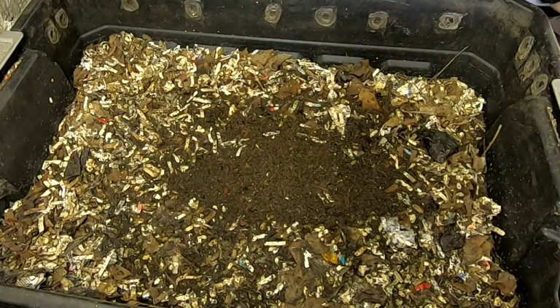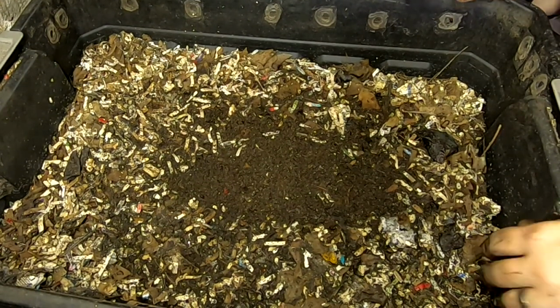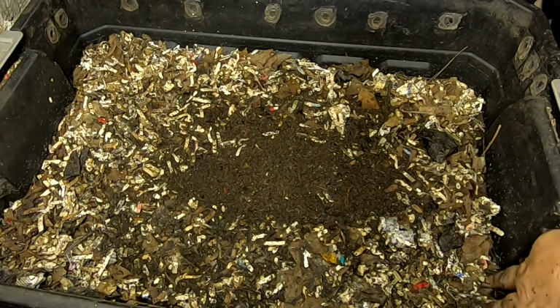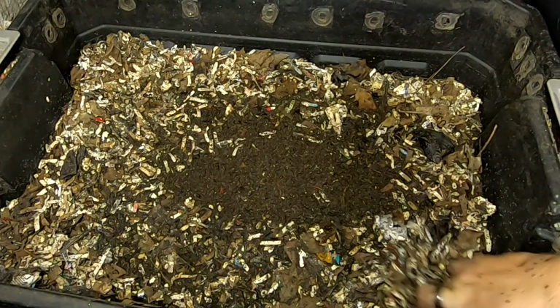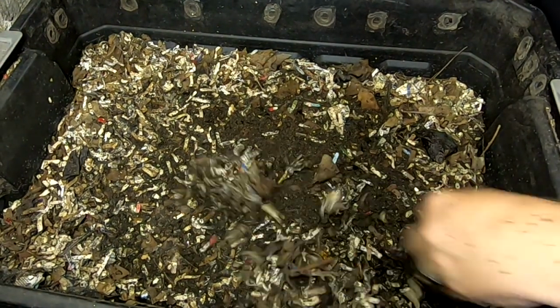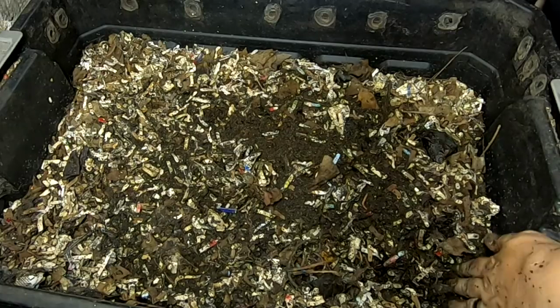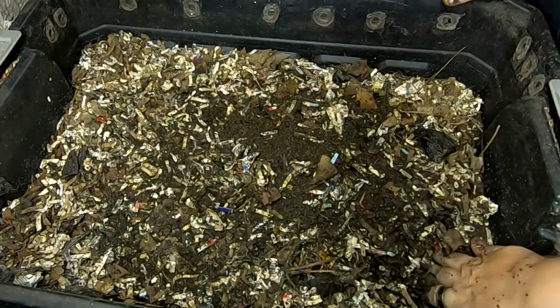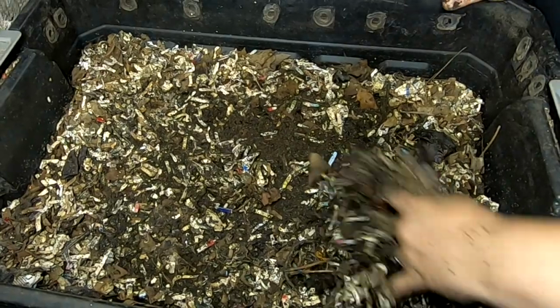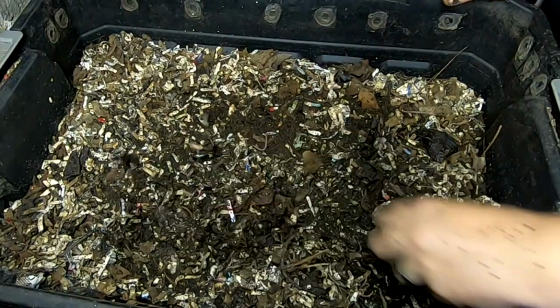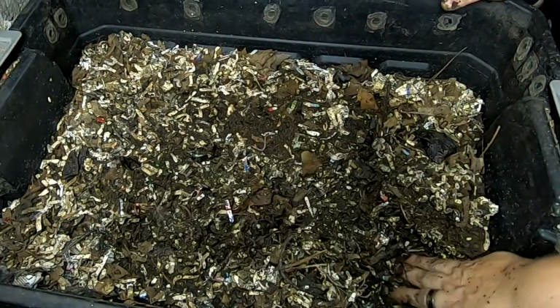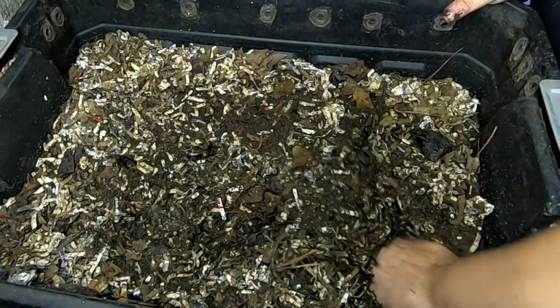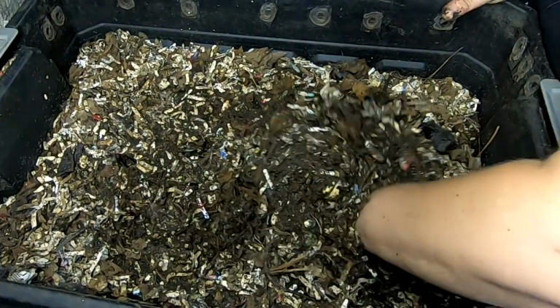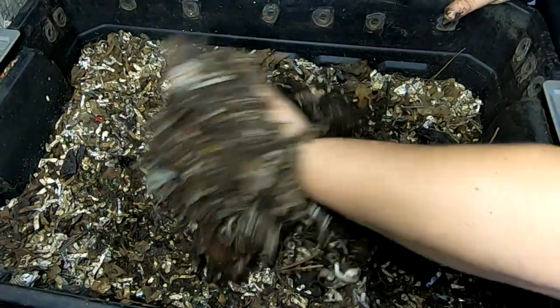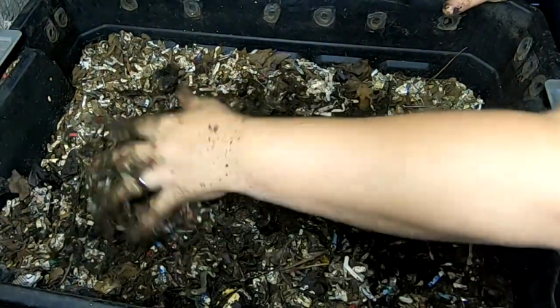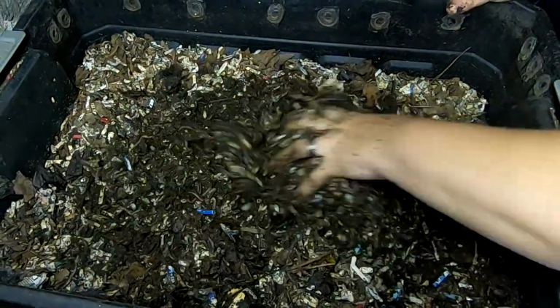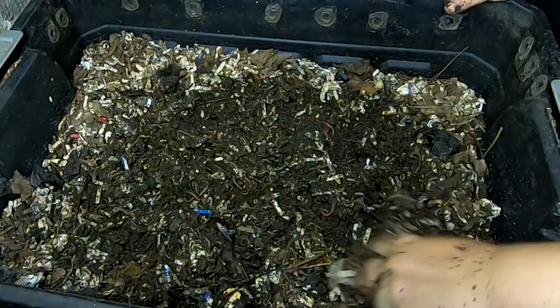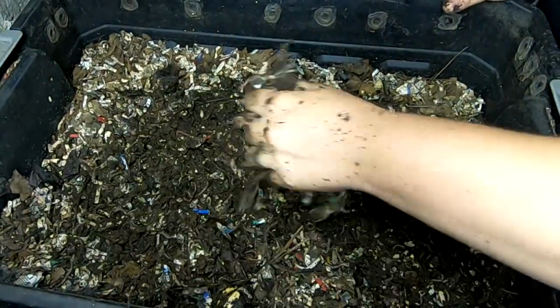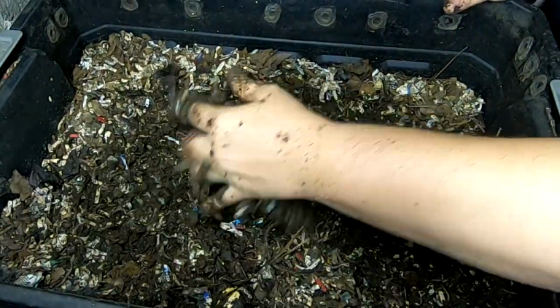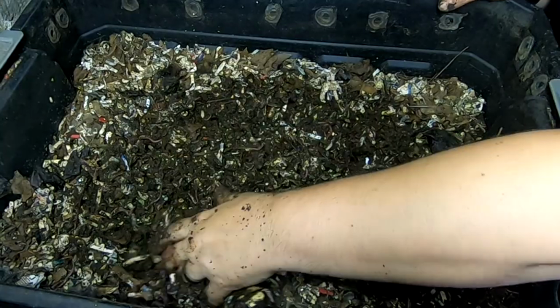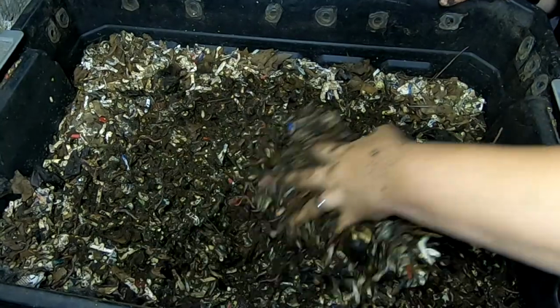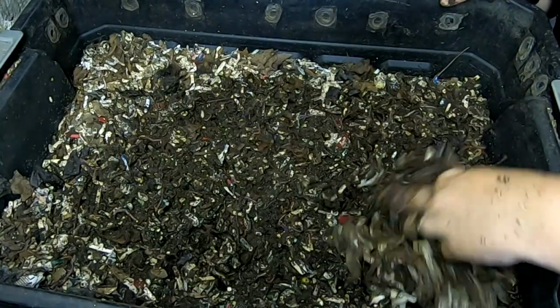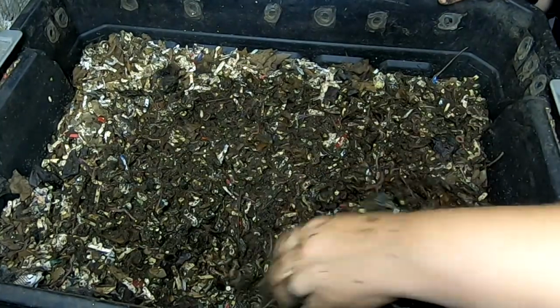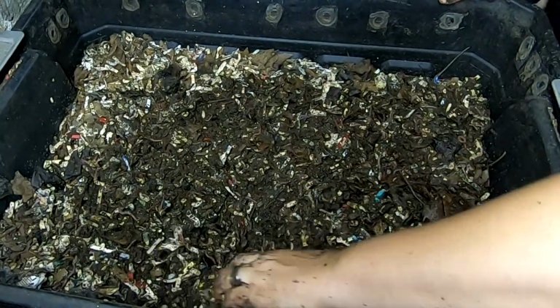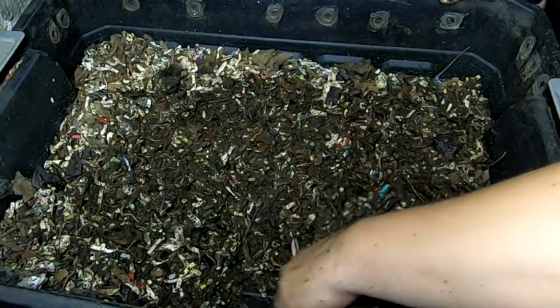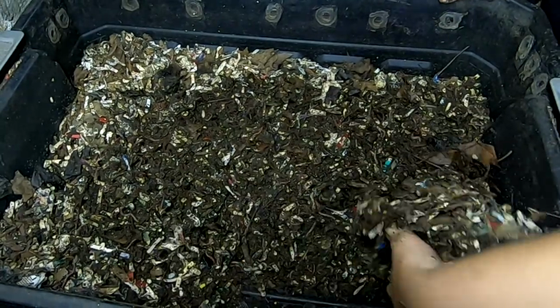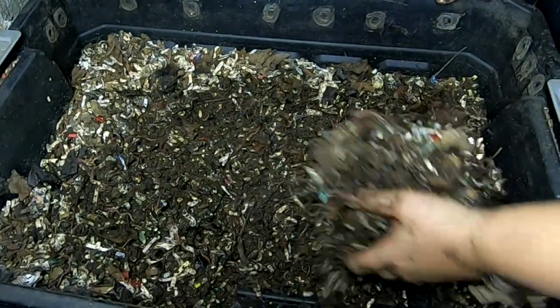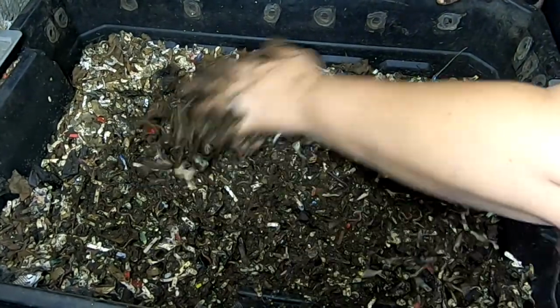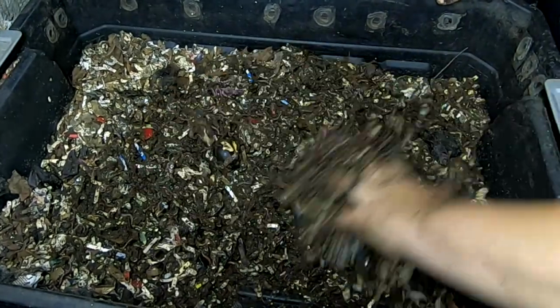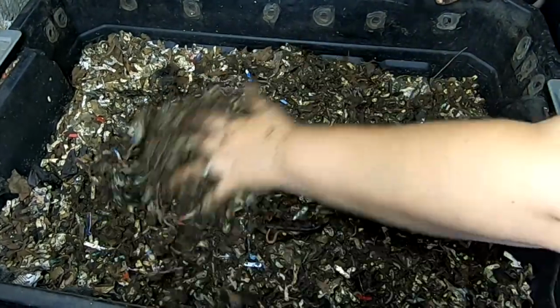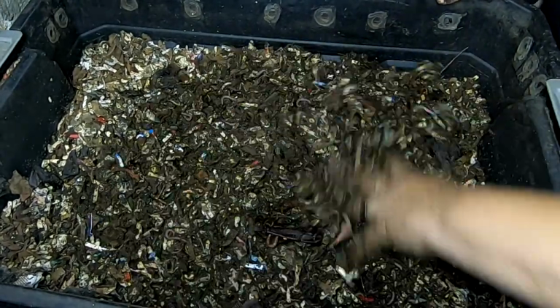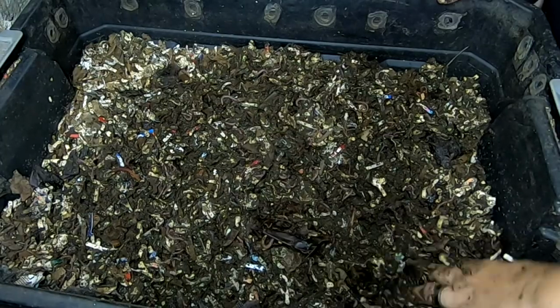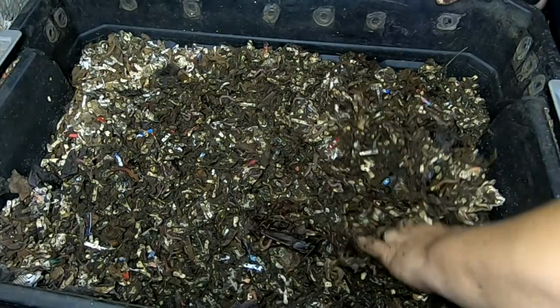It might have even been a month since I've looked in on here. I haven't looked in on them, I haven't fed them. They've just been left to their own devices for about a month, and that is one of the good things about this bin.